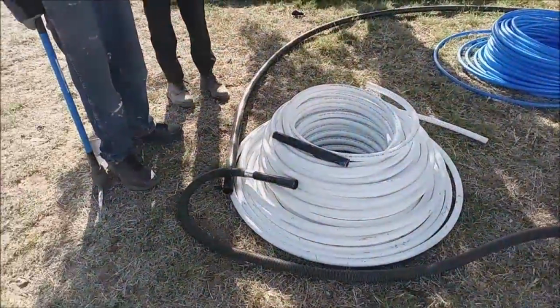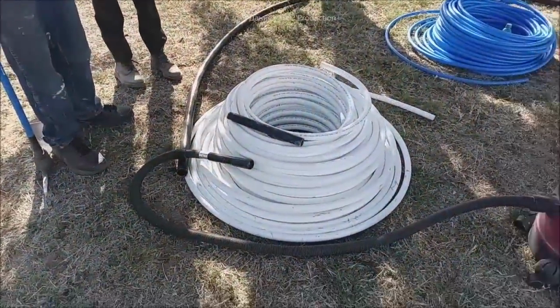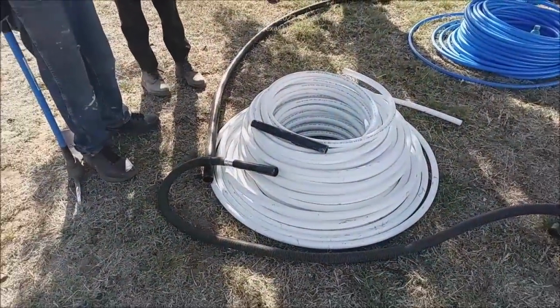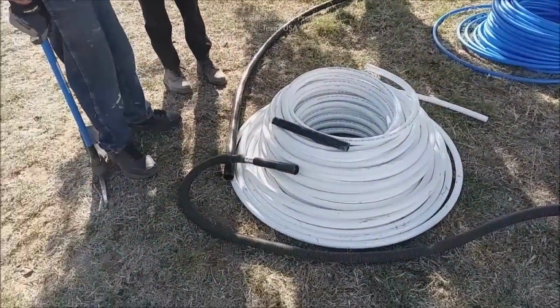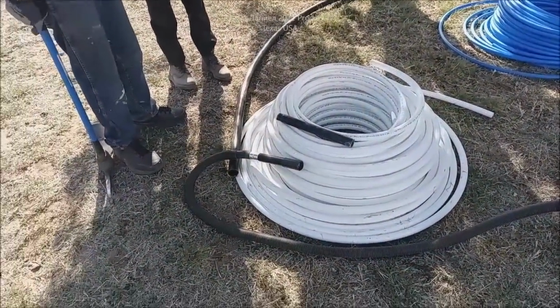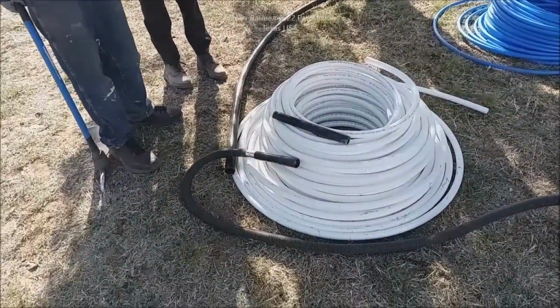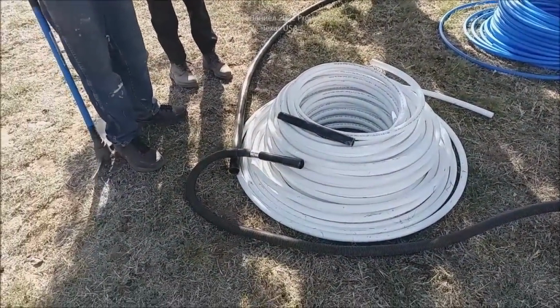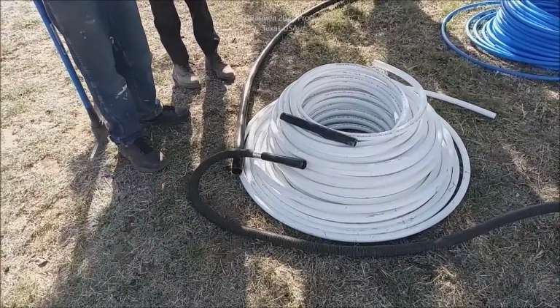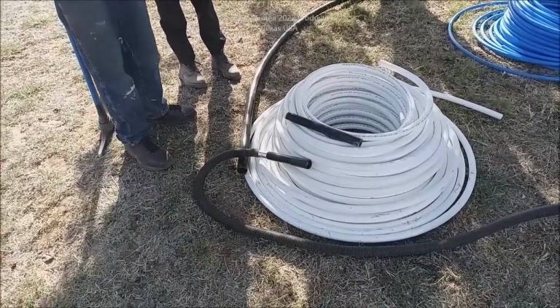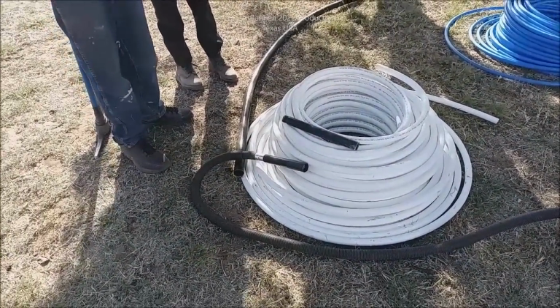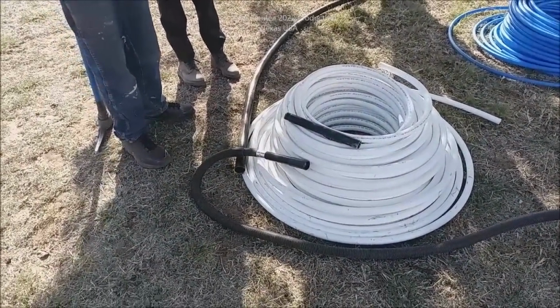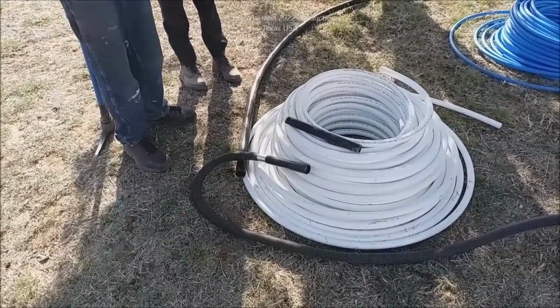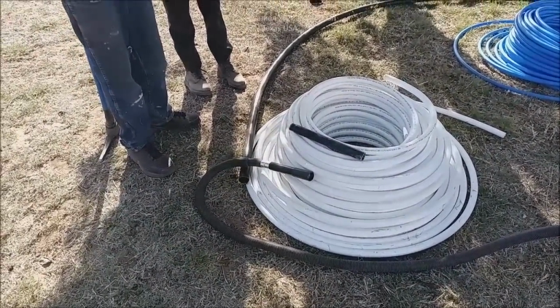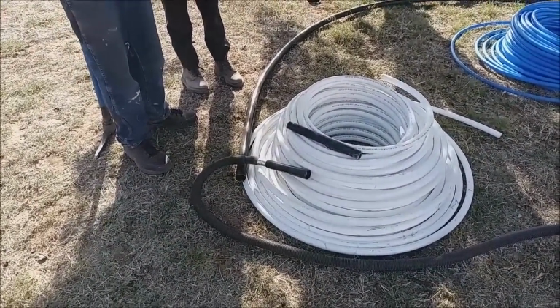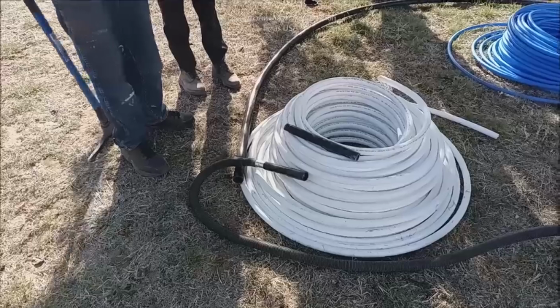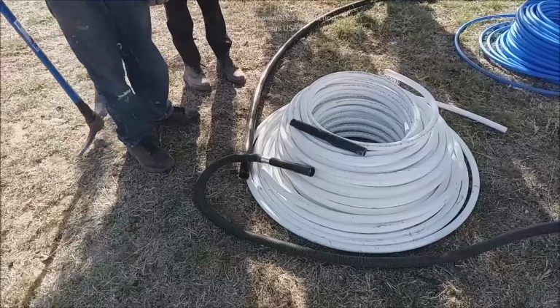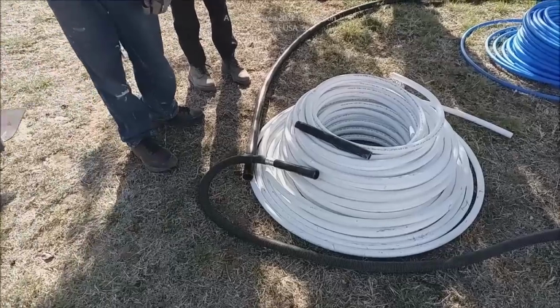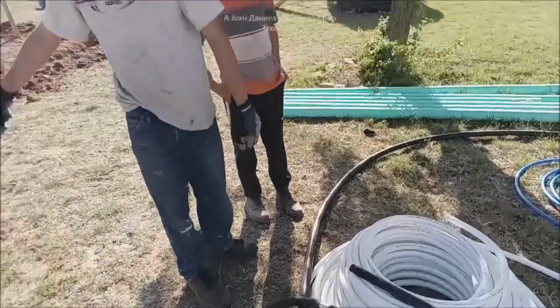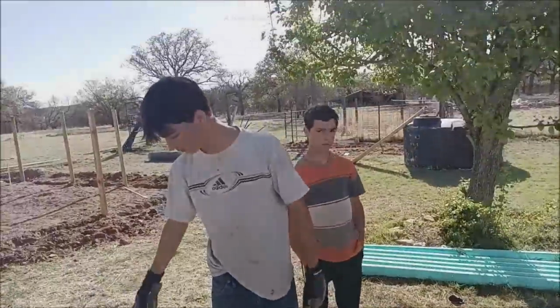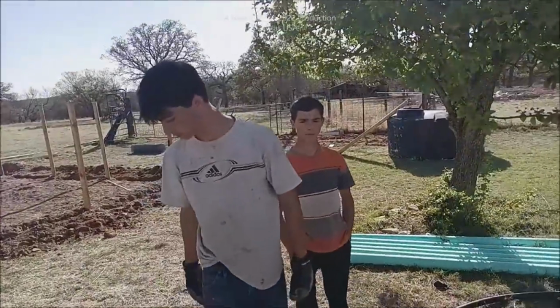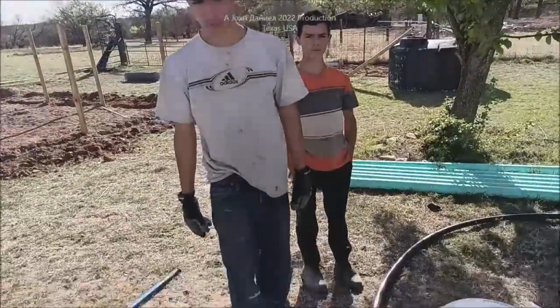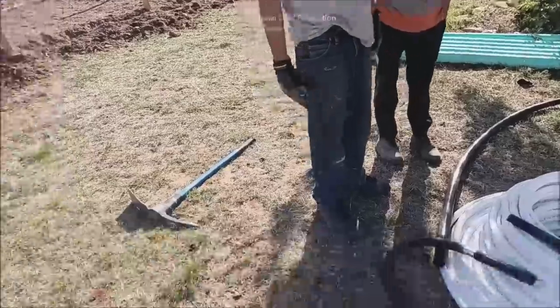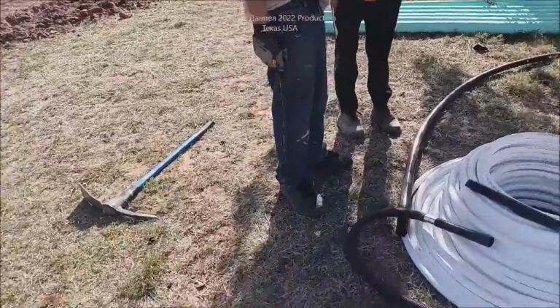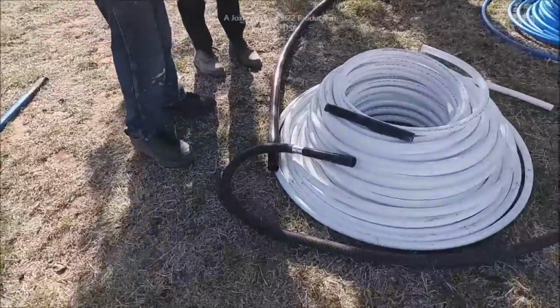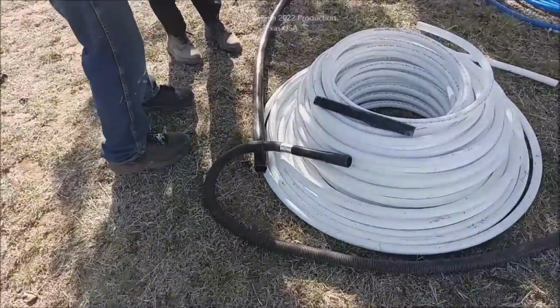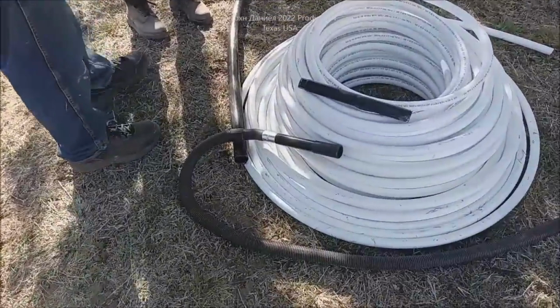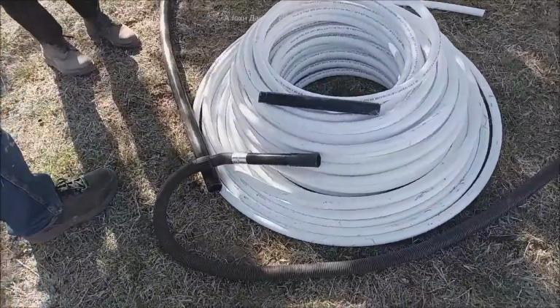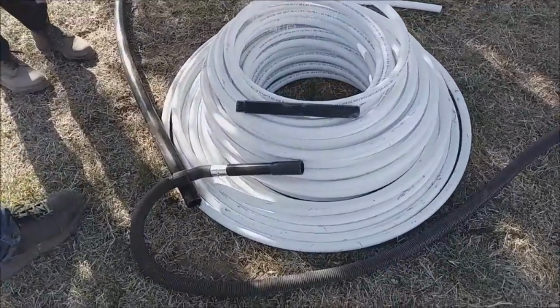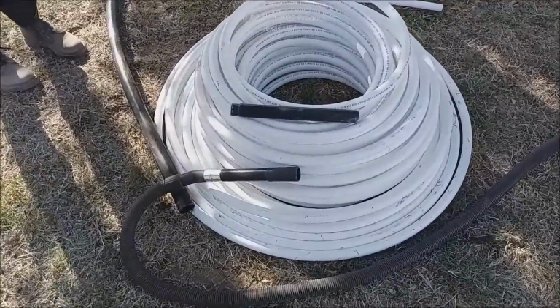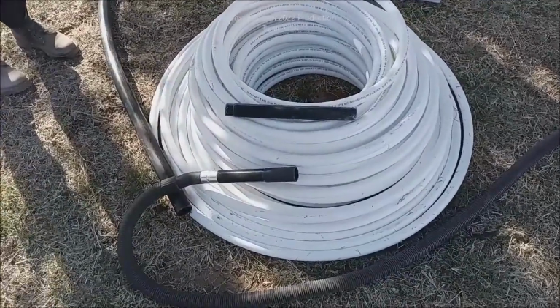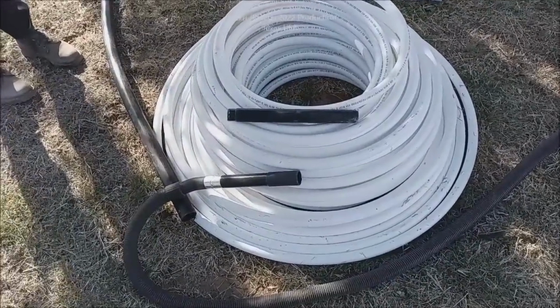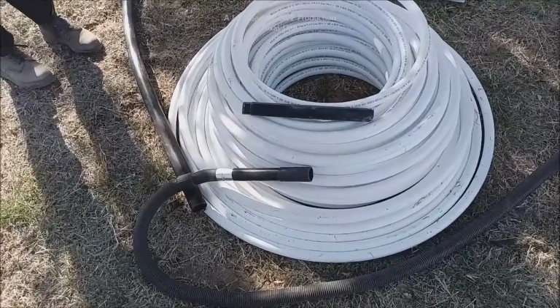Hey everybody, I have got a technique that I don't know if a lot of people know about. Most electricians and plumbers do know about this, but not with this kind of hype. The boys are out here digging some trenches and they're learning, so I'm going to show you how...